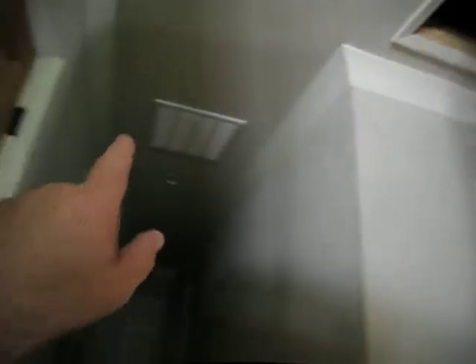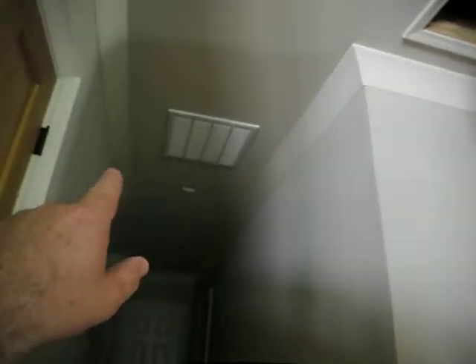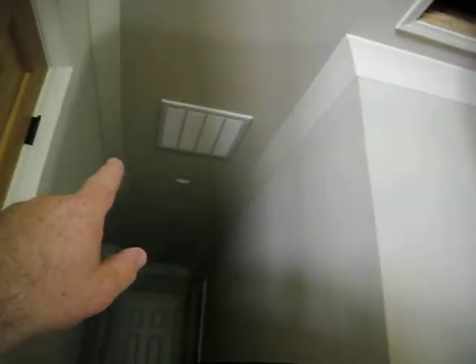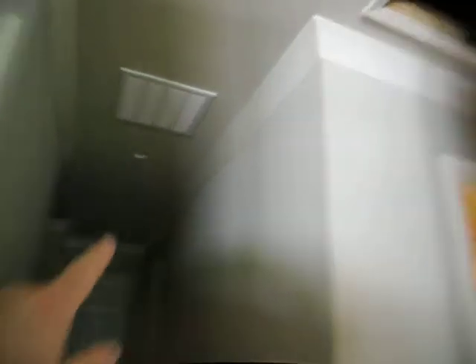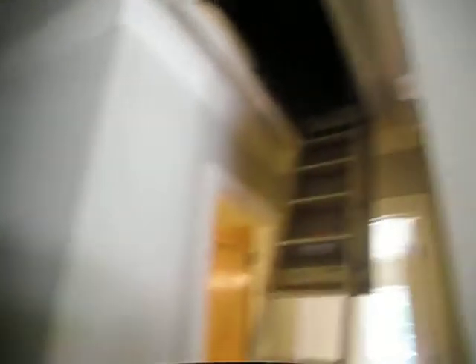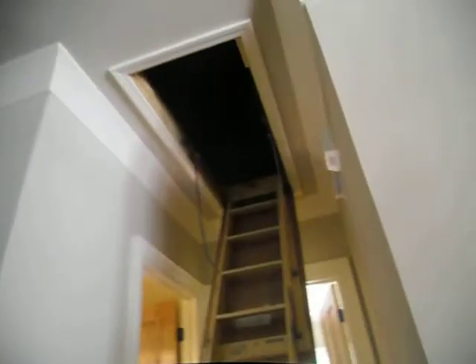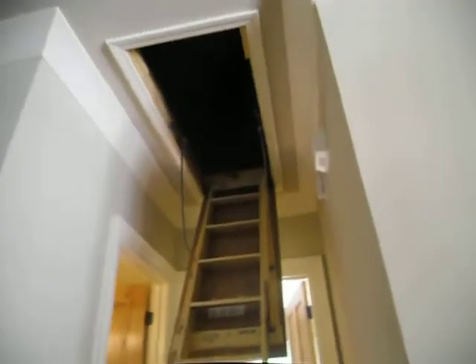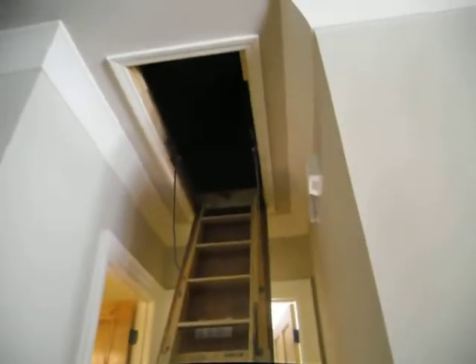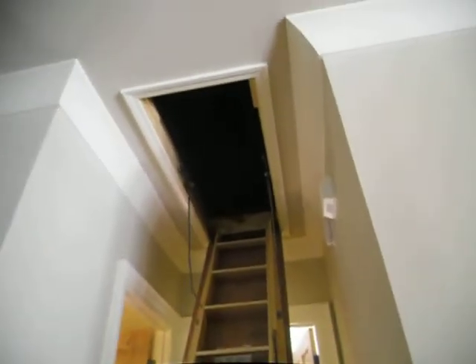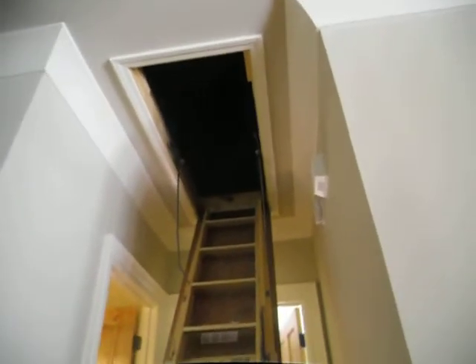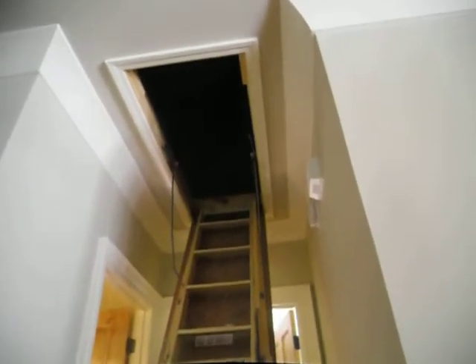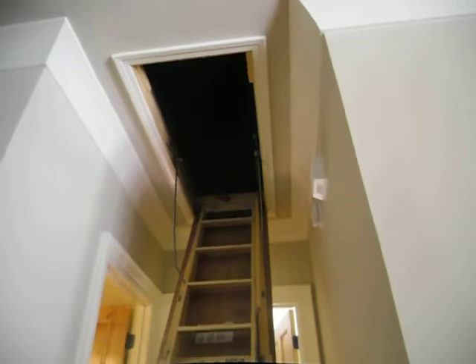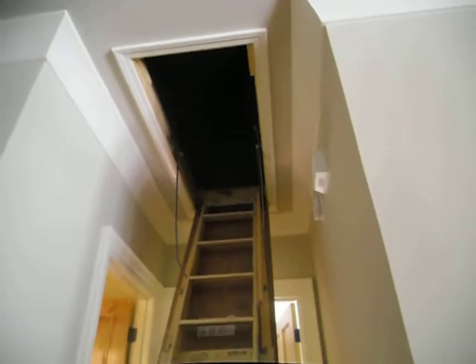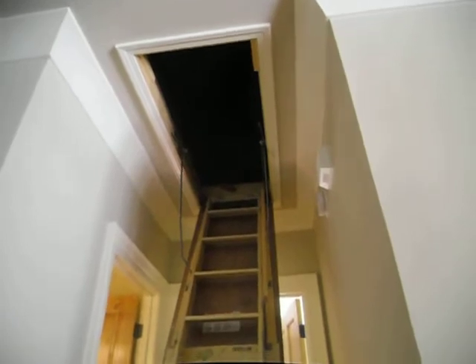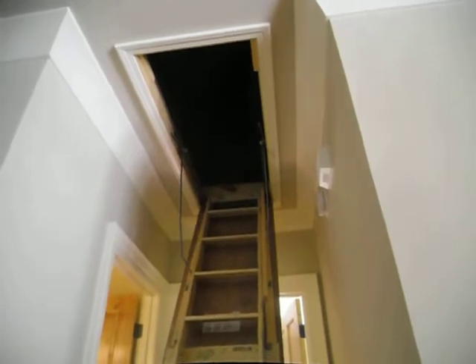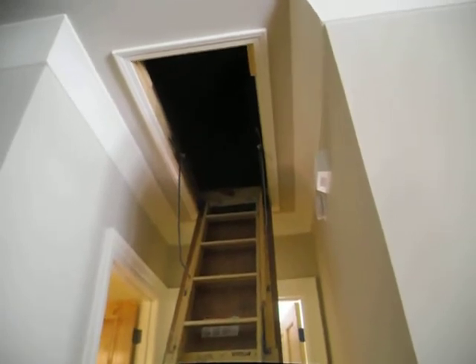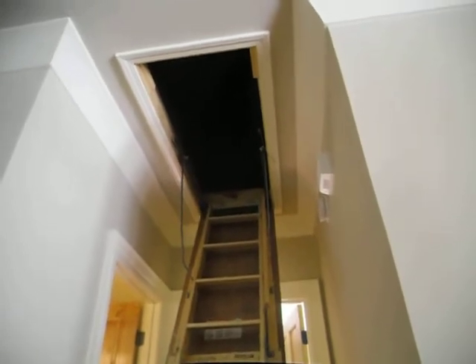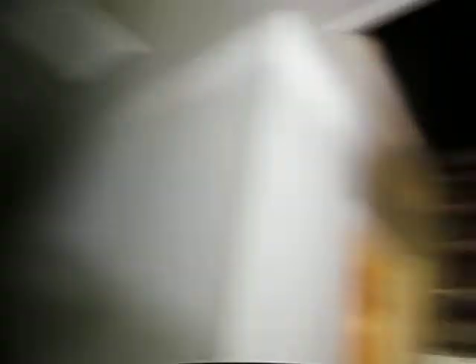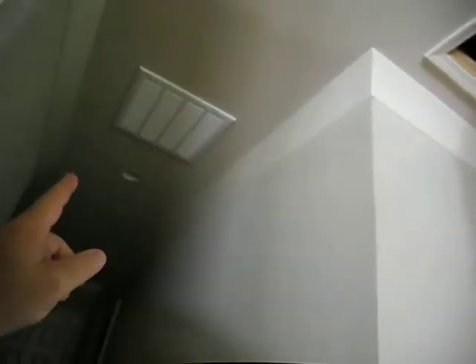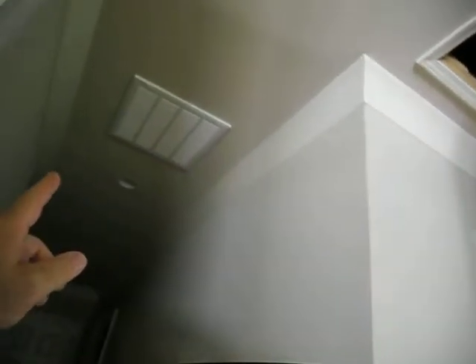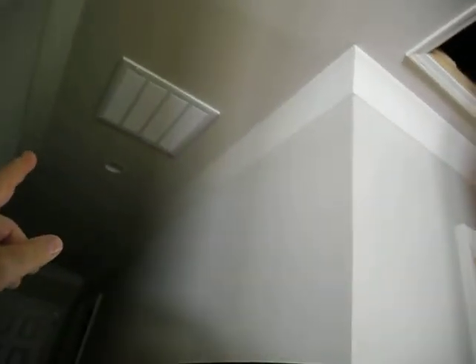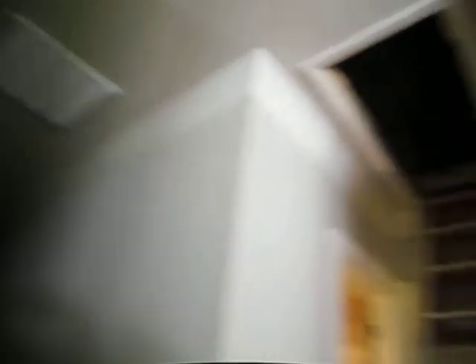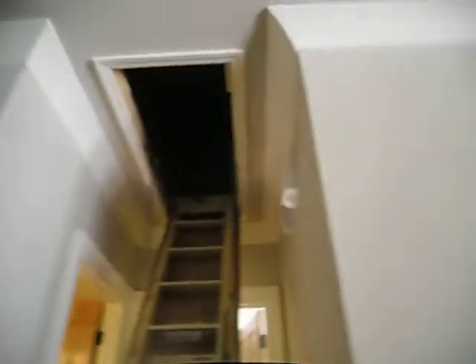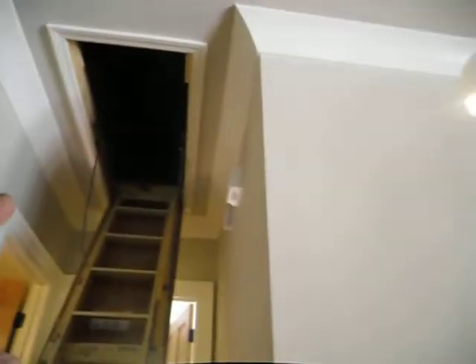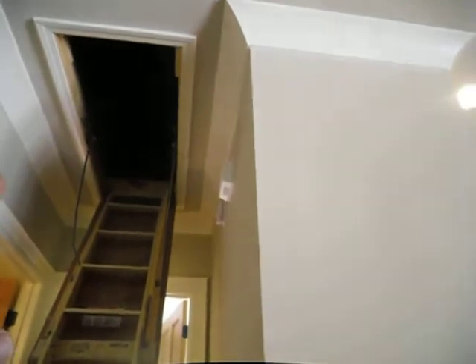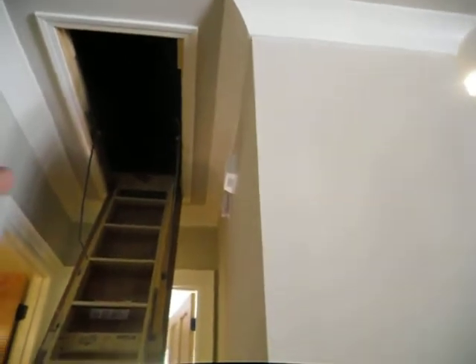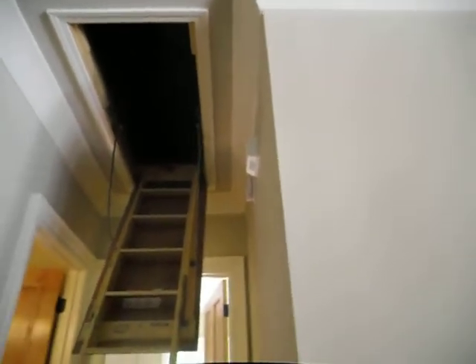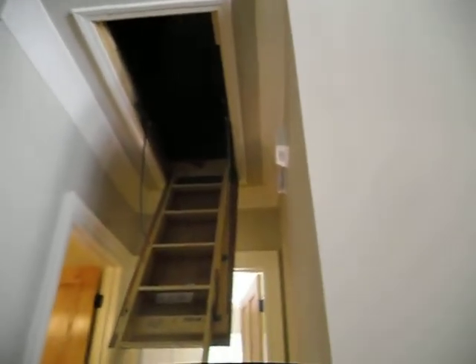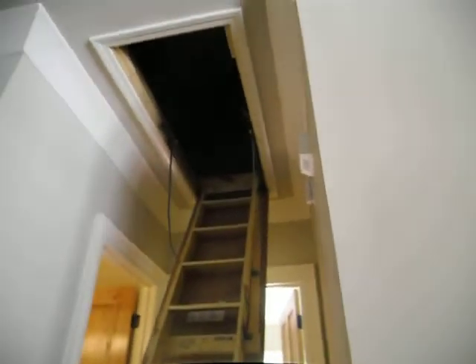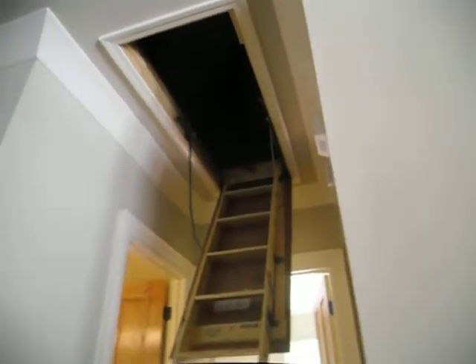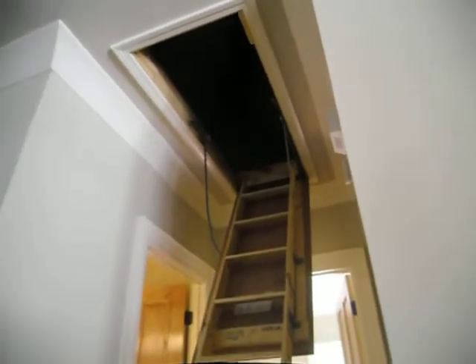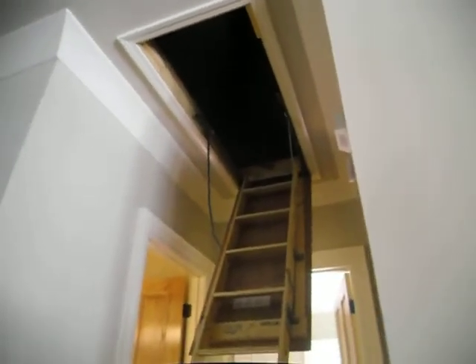Notice we have a return air register and this huge hole in our ceiling. Negative pressure, big hole into the attic, 140 degrees. Think about it.